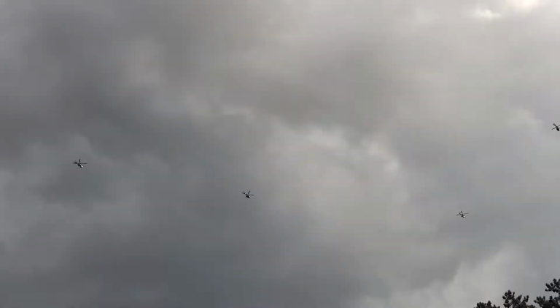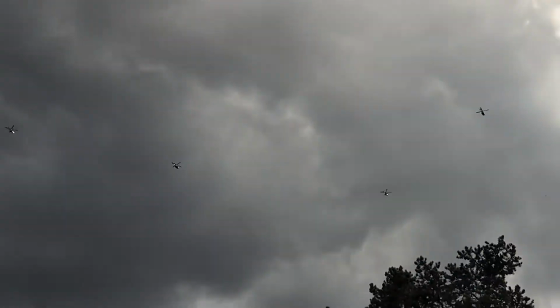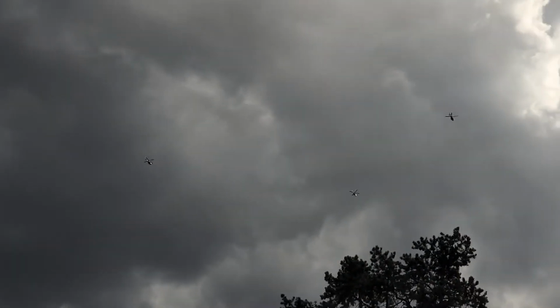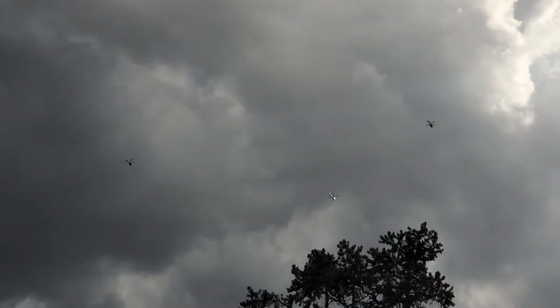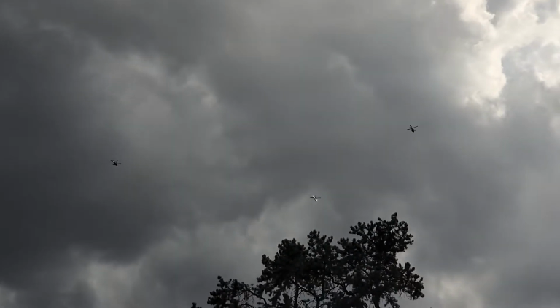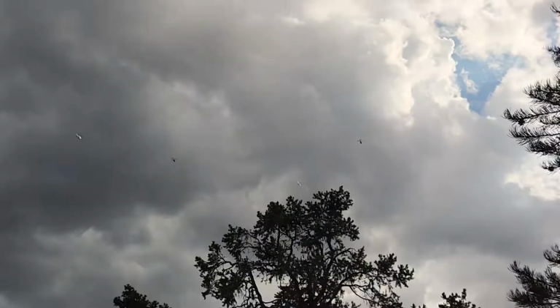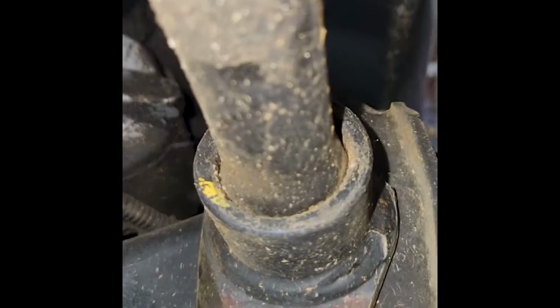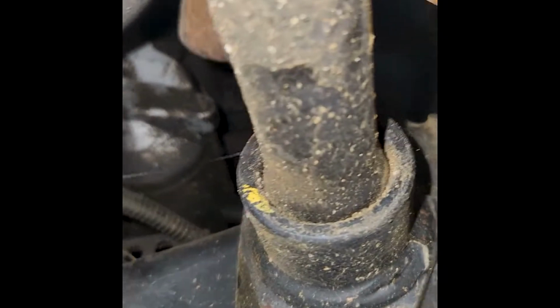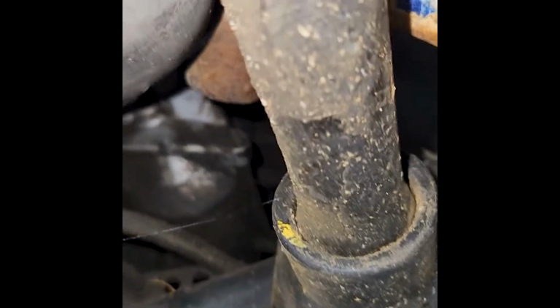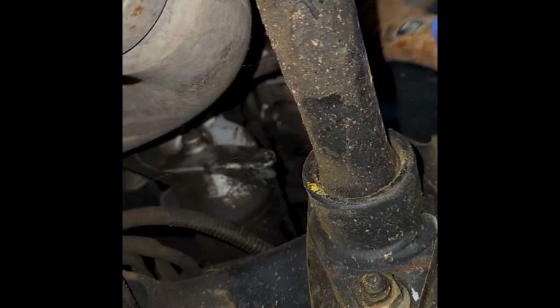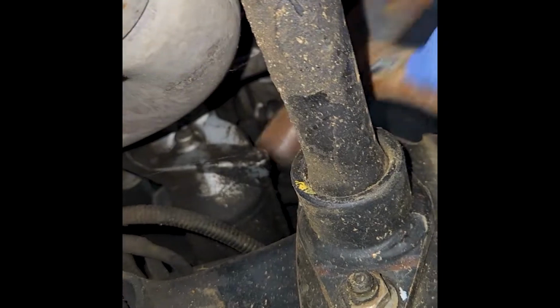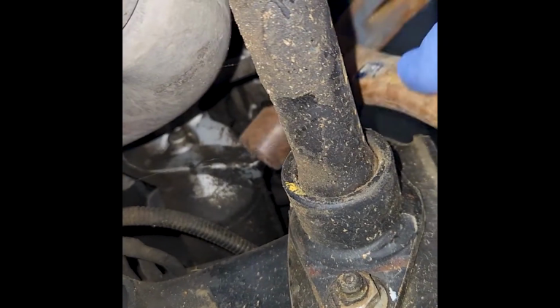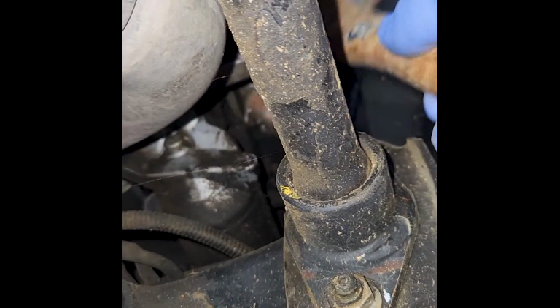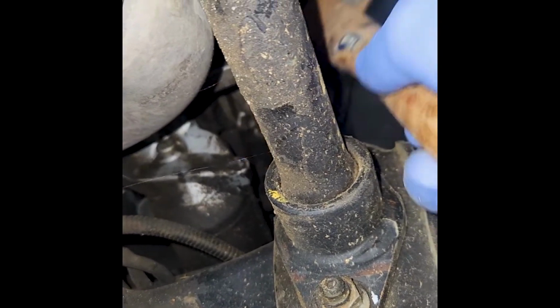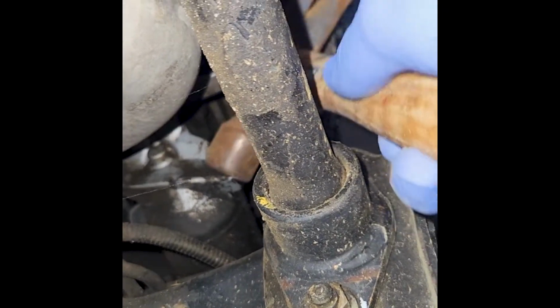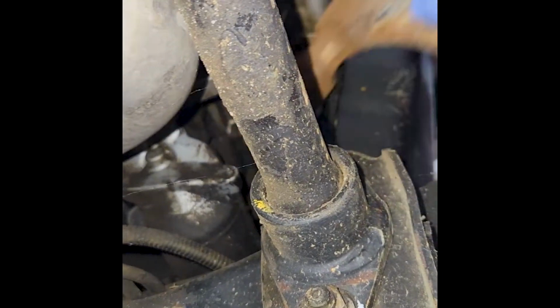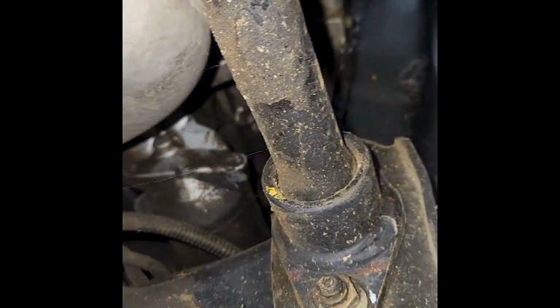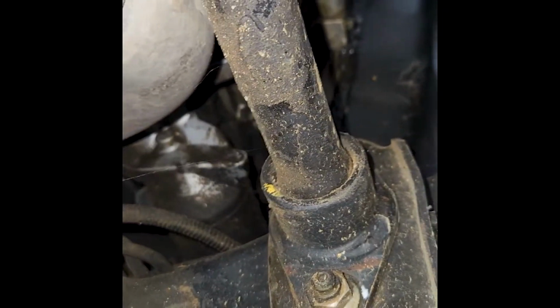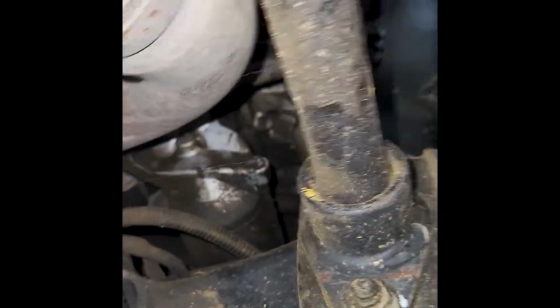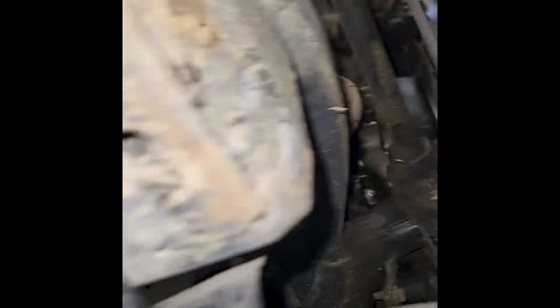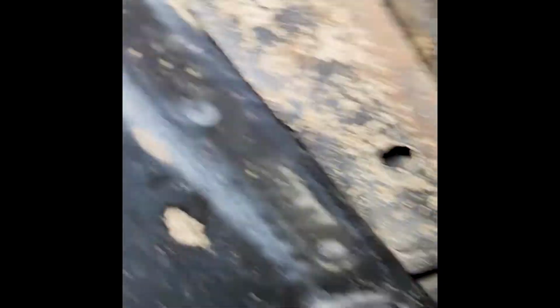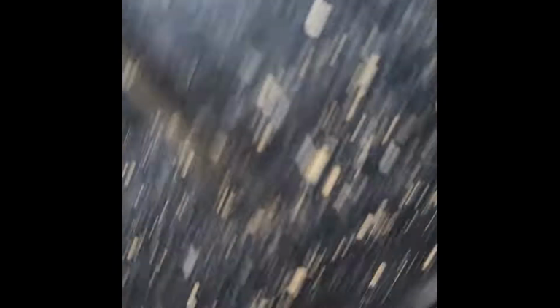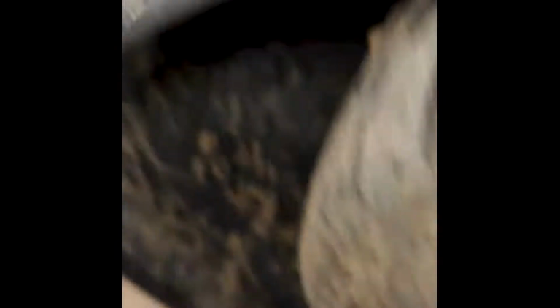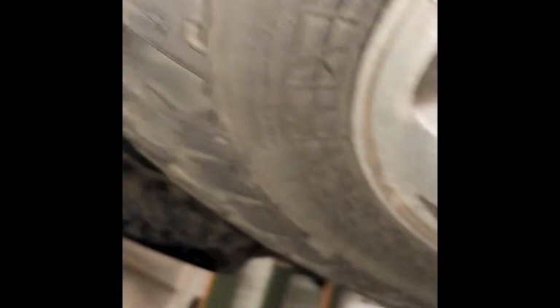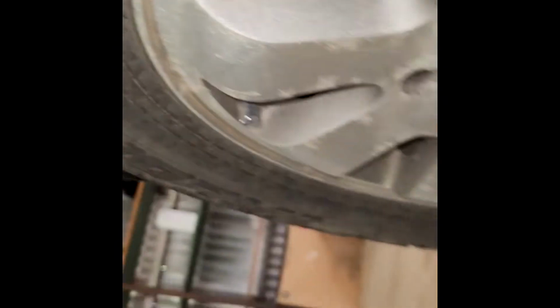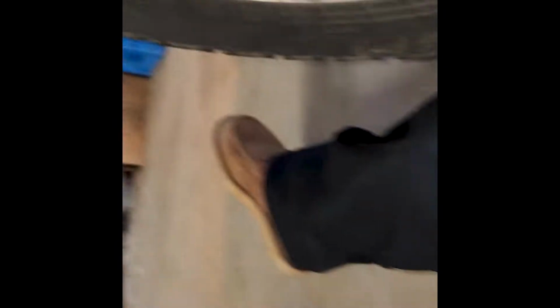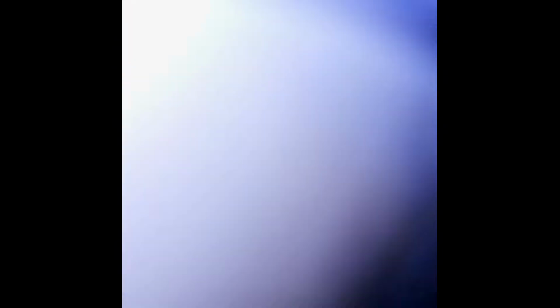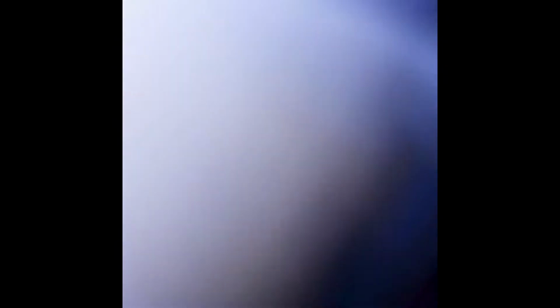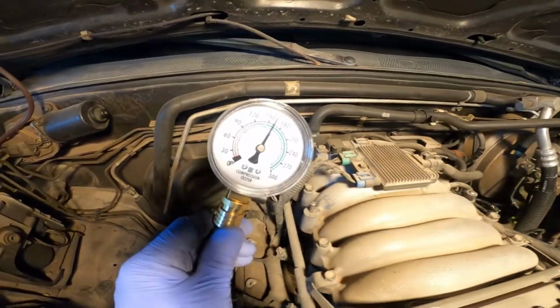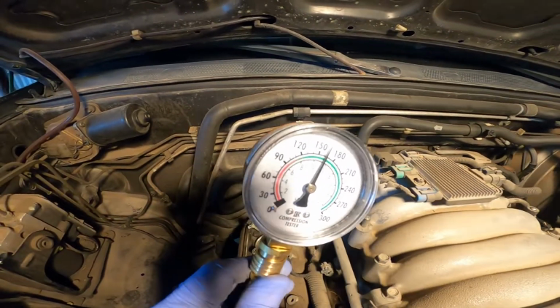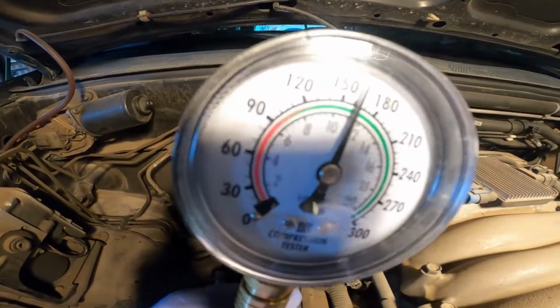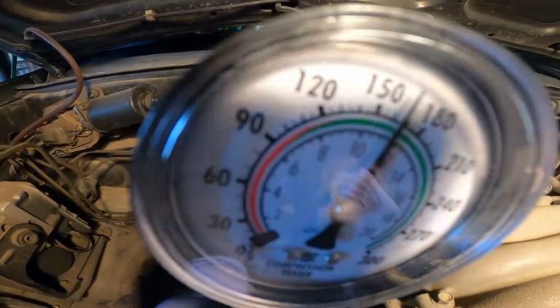Now we're gonna do the same thing on the other side. Hopefully we don't lose any bolts this time. Well sure enough, right off the bat I lost one. With the history of spiders in this thing, I ain't gonna chase it down — we'll find it later. Just don't drop it.